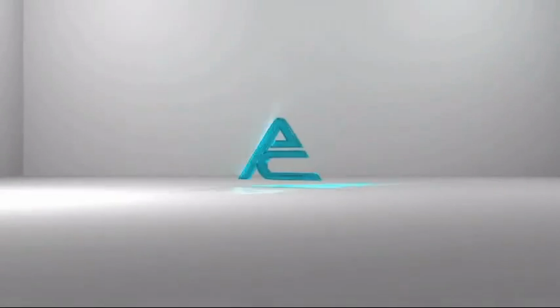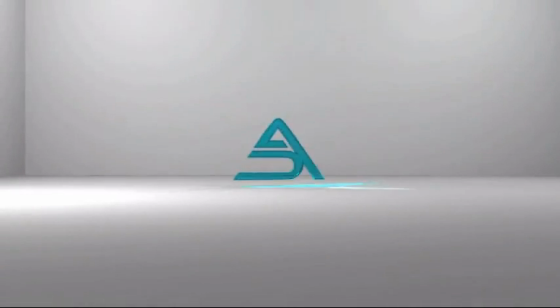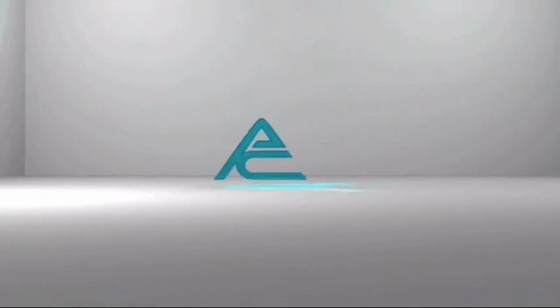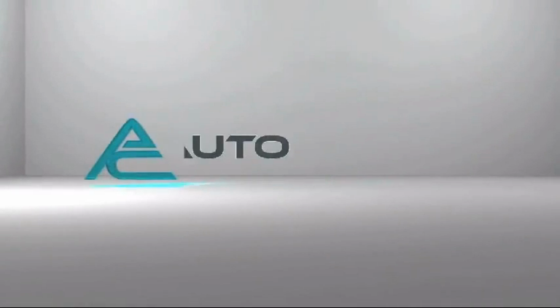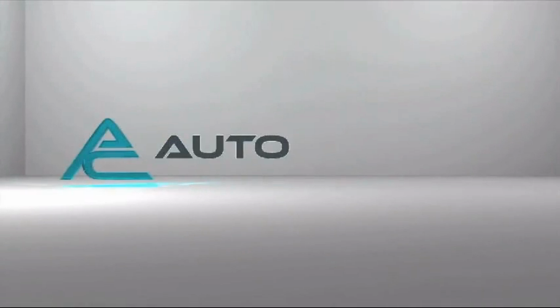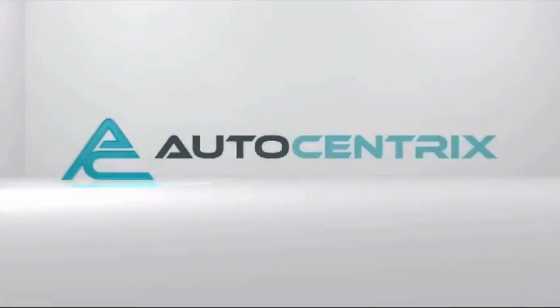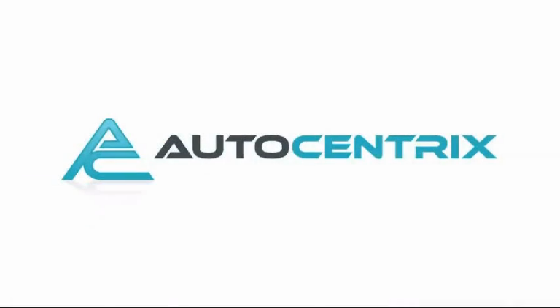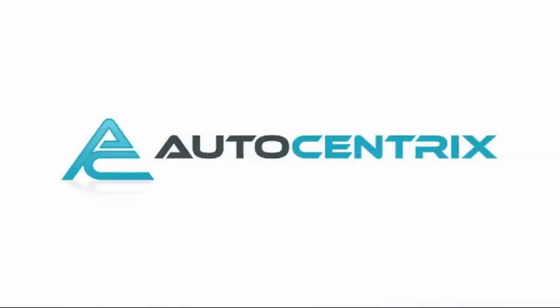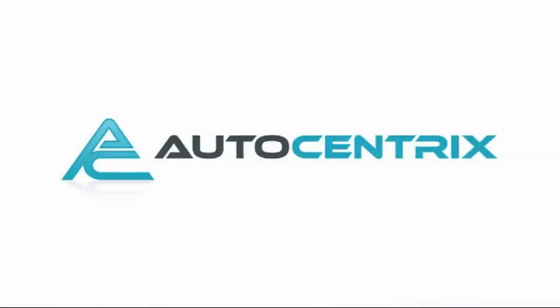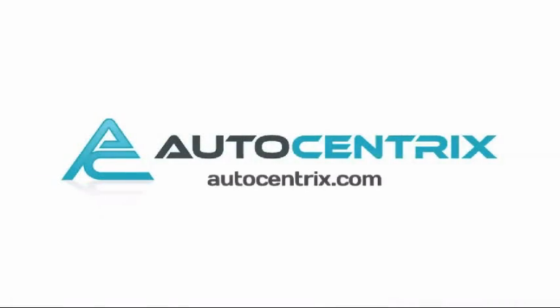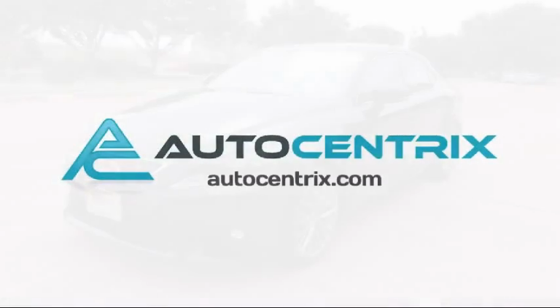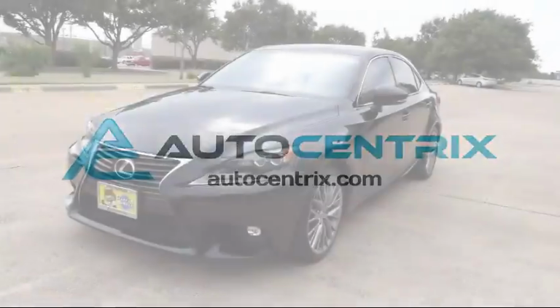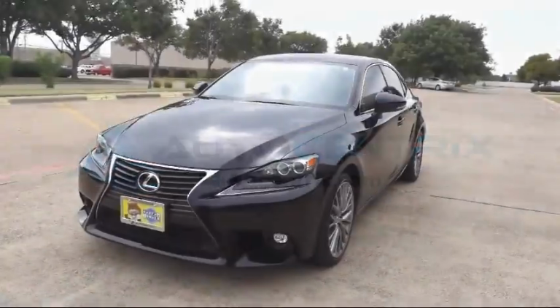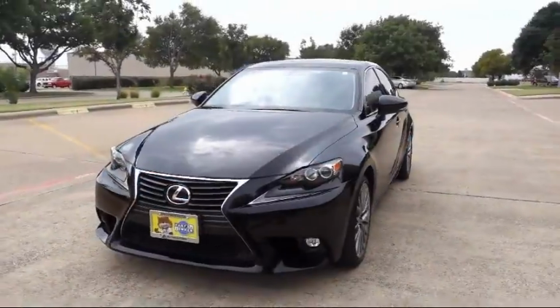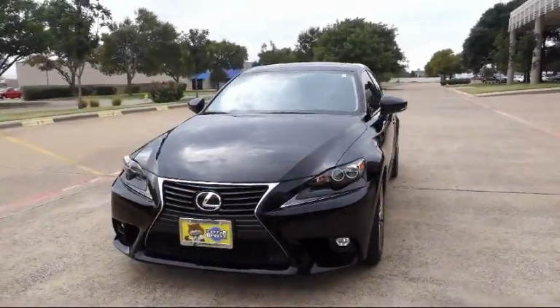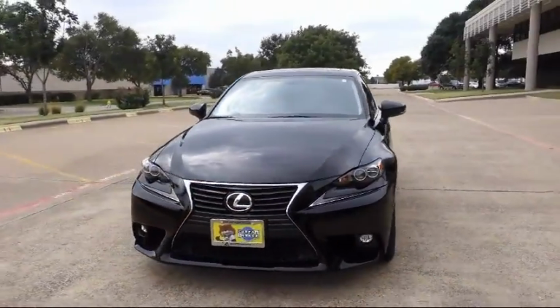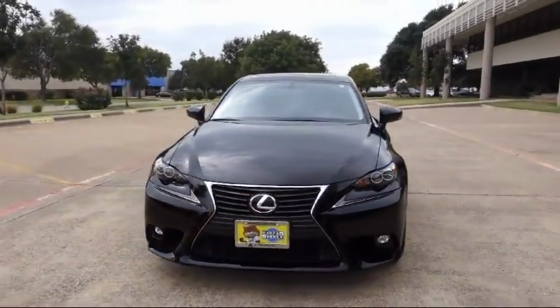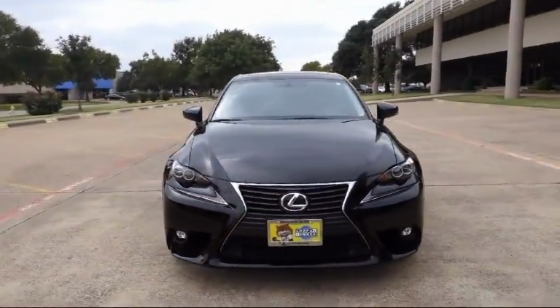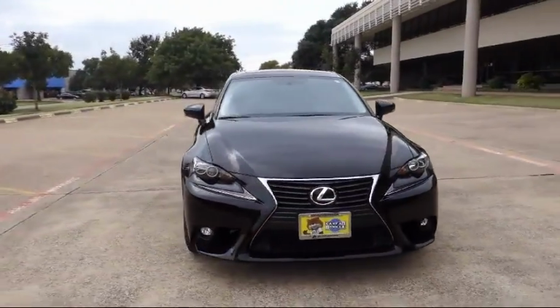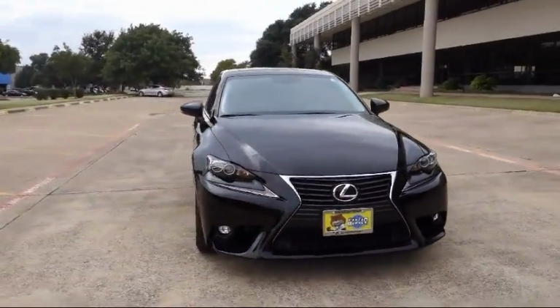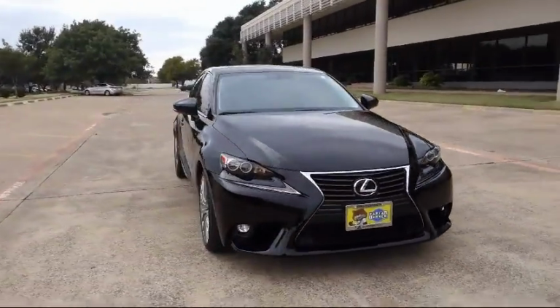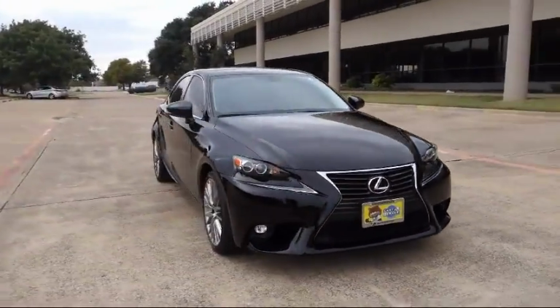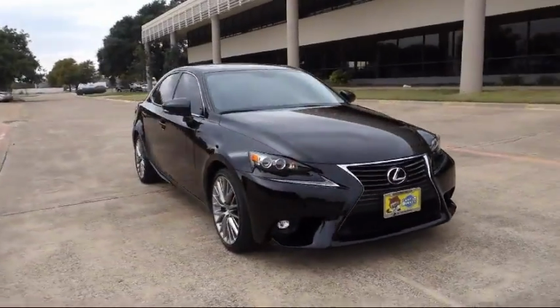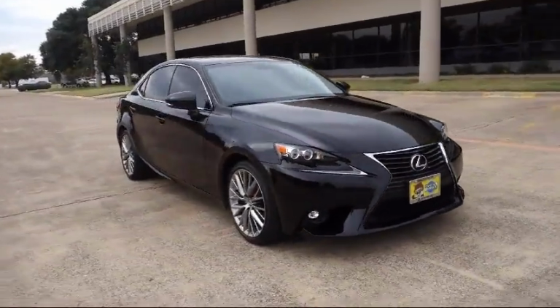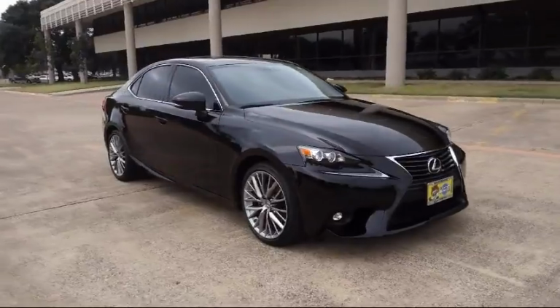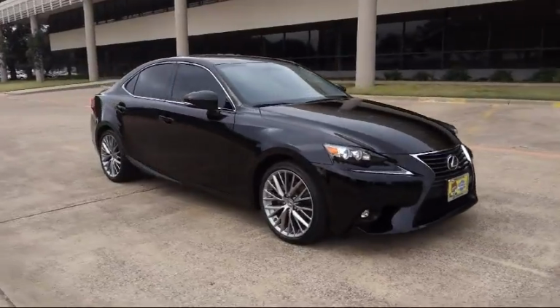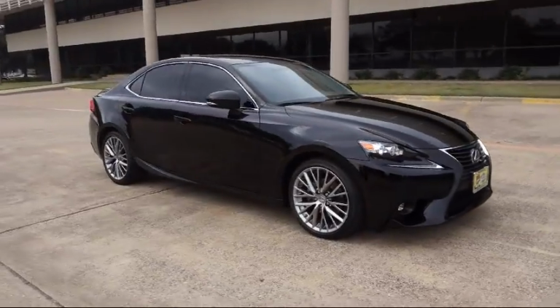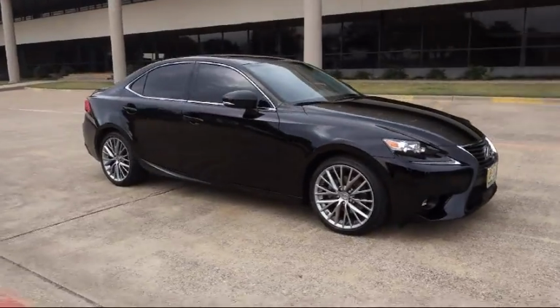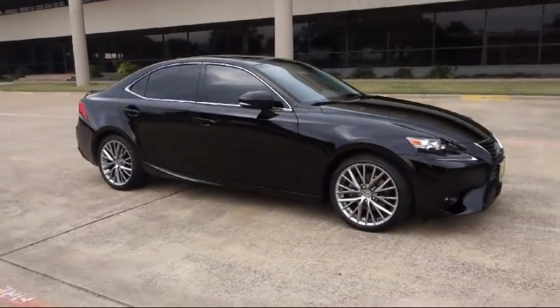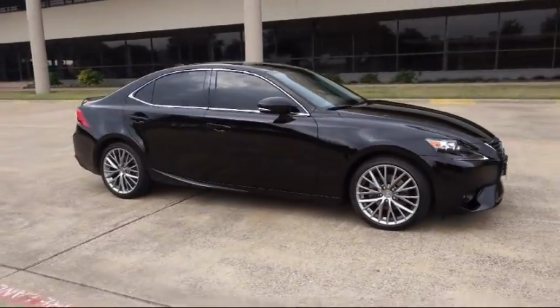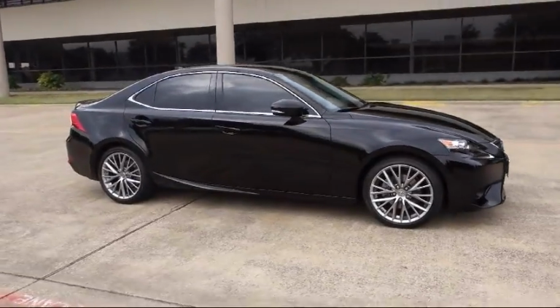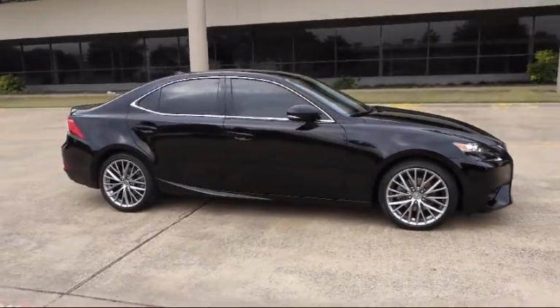Welcome to AutoCentrics, a premier dealer serving the greater Dallas area. Here's a look at one of our quality pre-owned vehicles that comes equipped with a premium package with all the right options, including all-wheel drive.